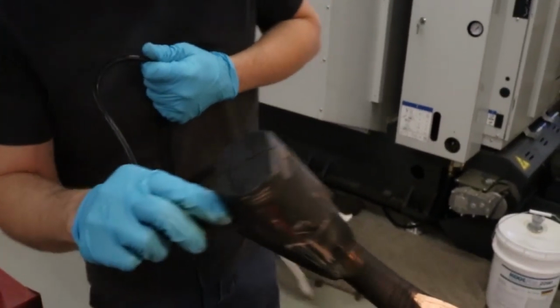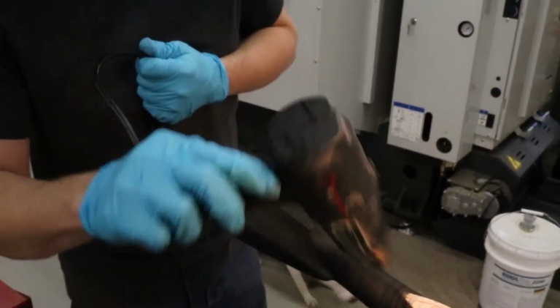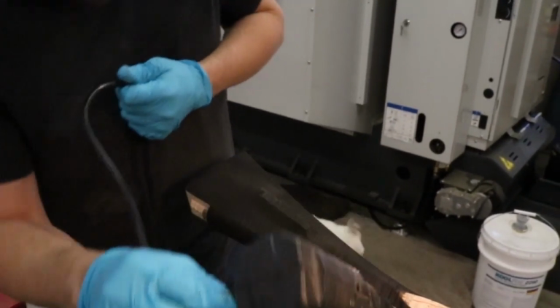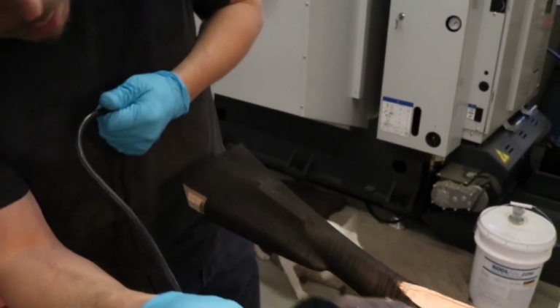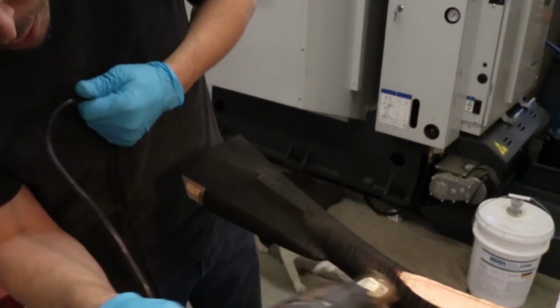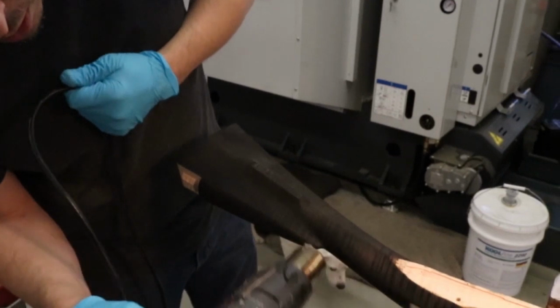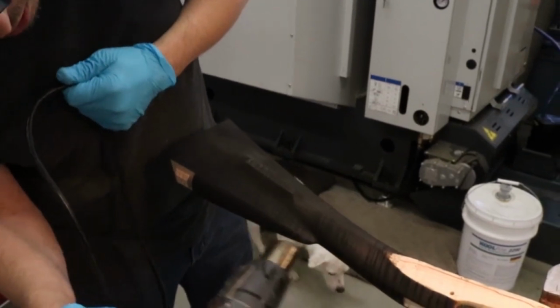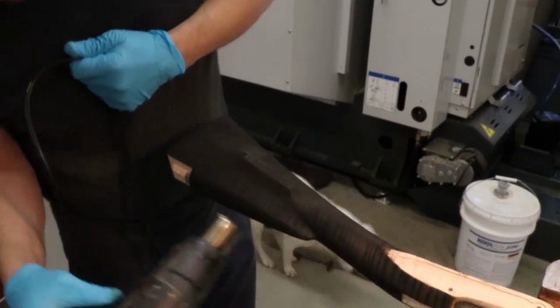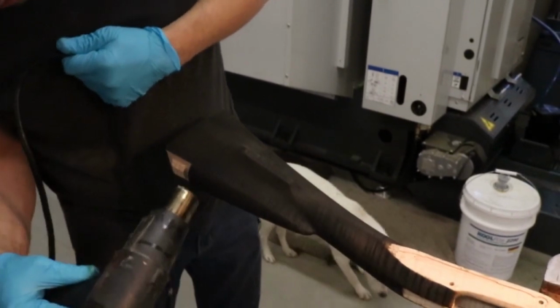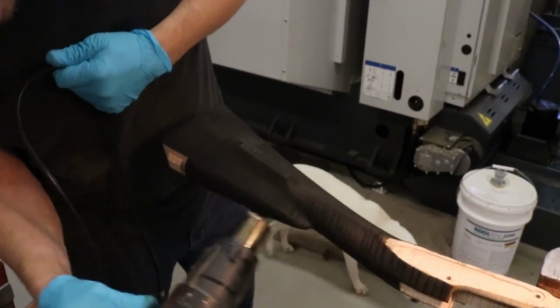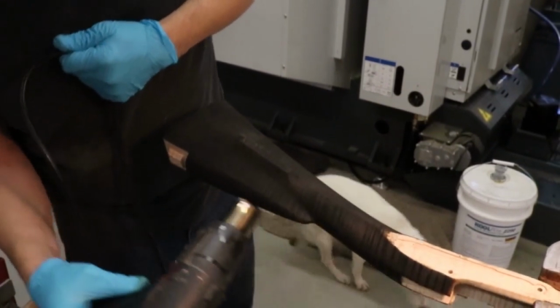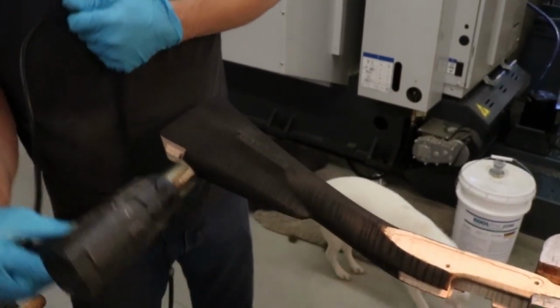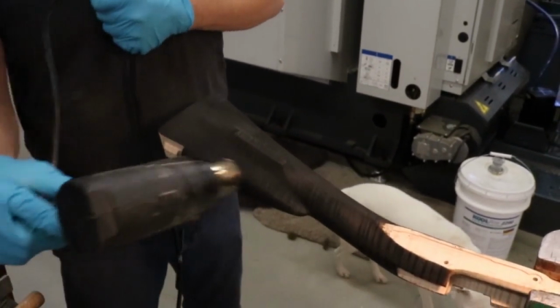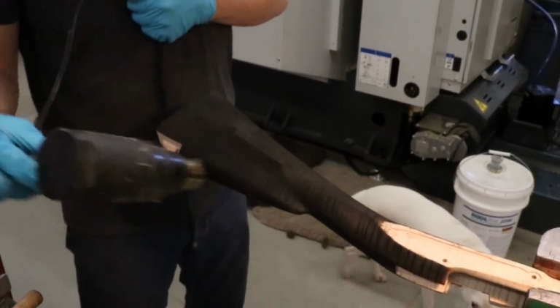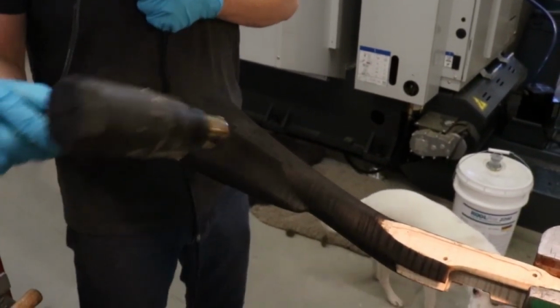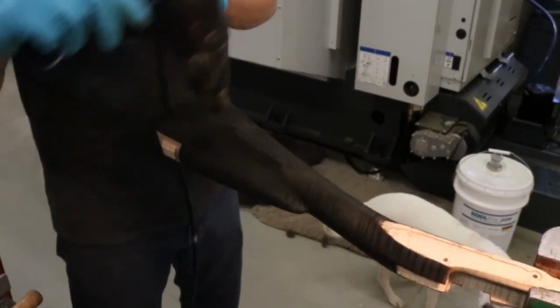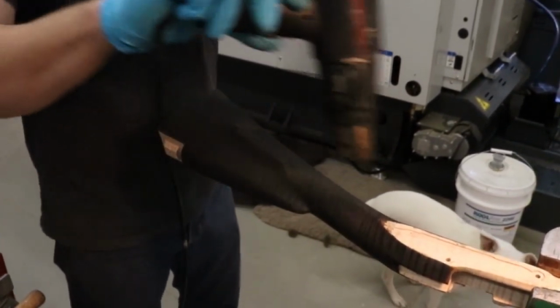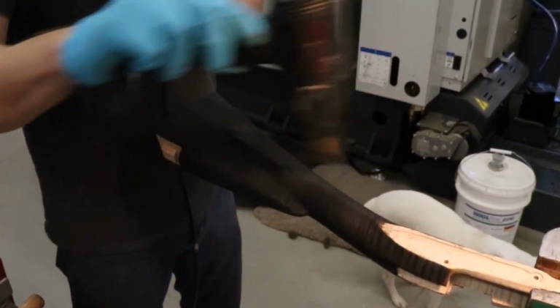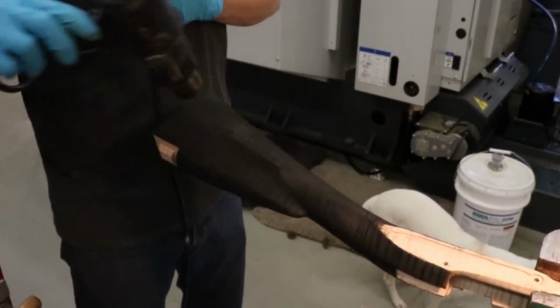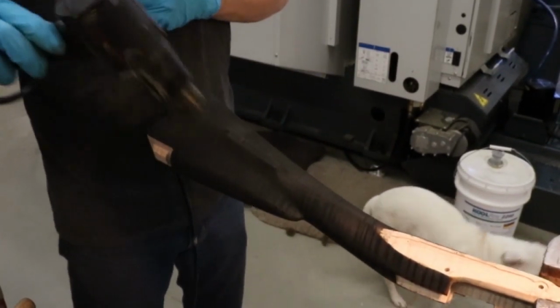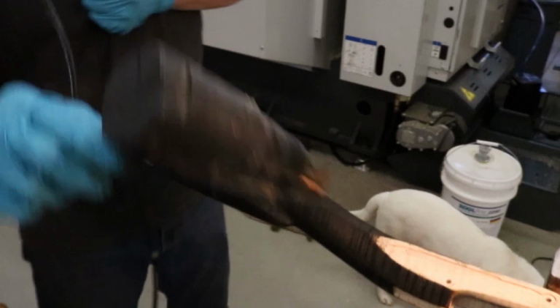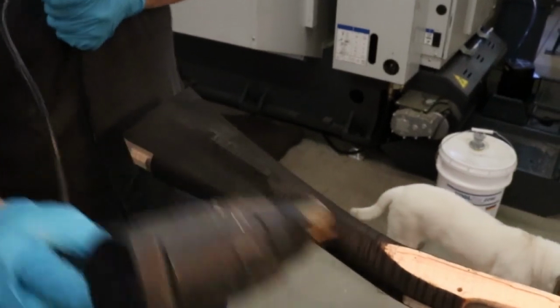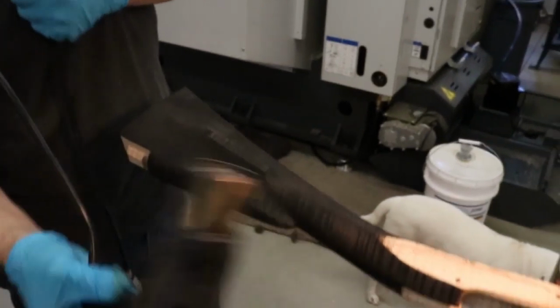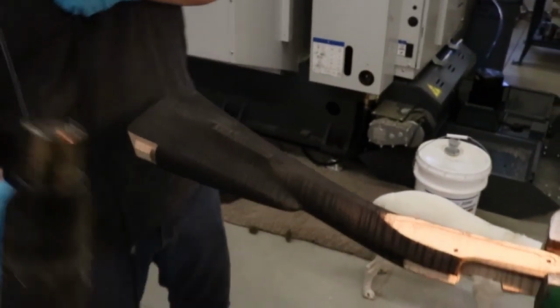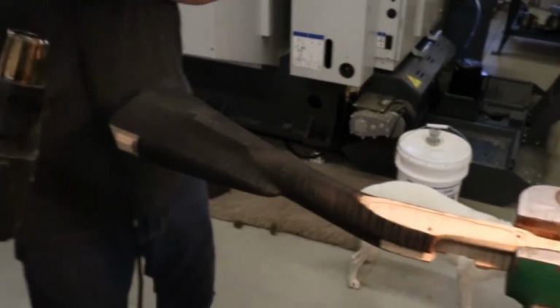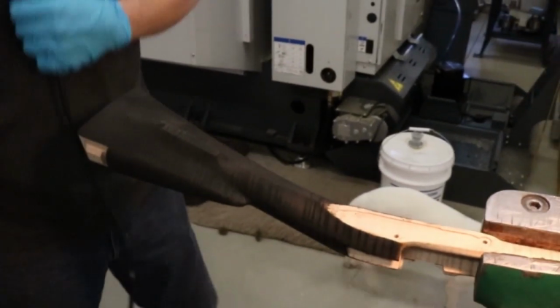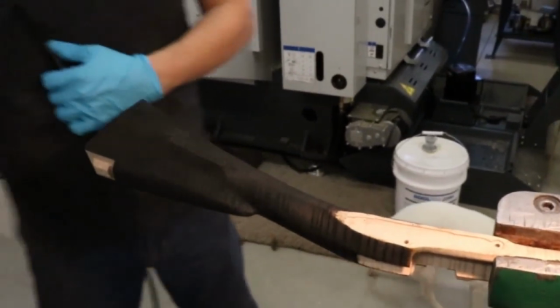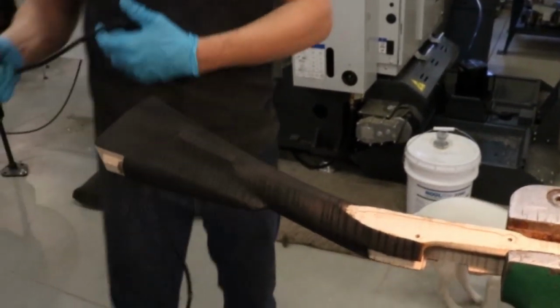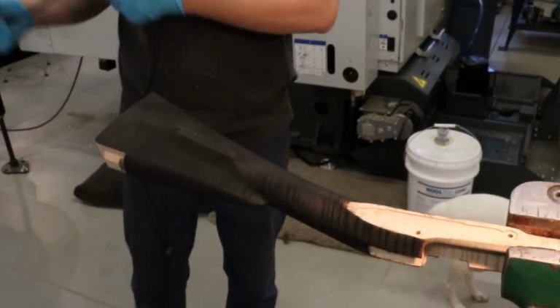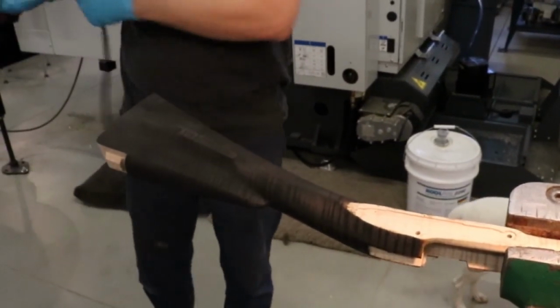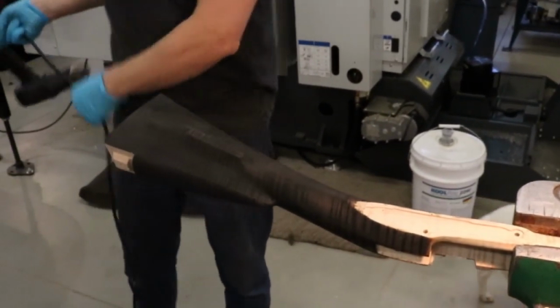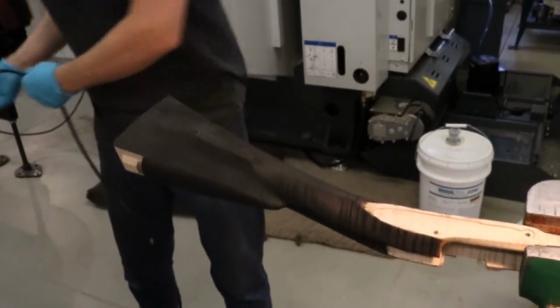Okay, that's probably about as good as we're going to get, I think. So let me get some oil and some sandpaper and we'll sand it back and see what happens.